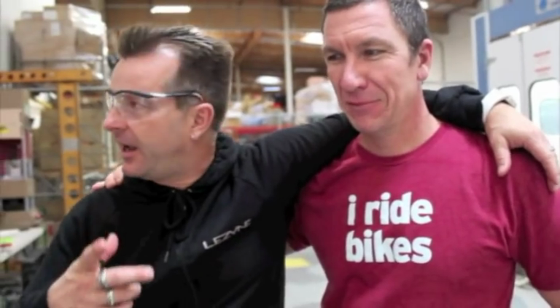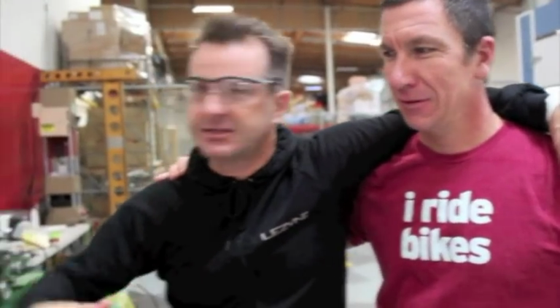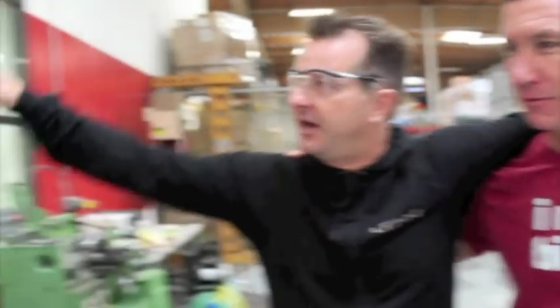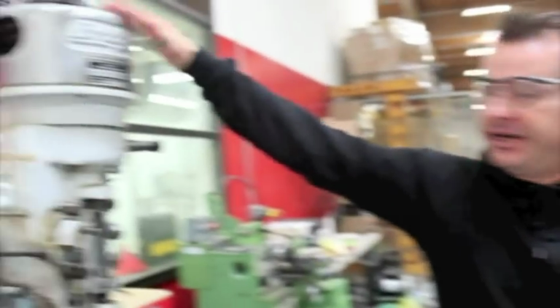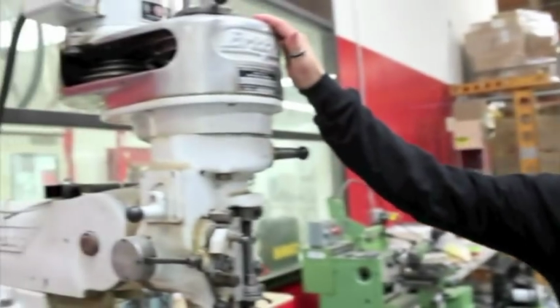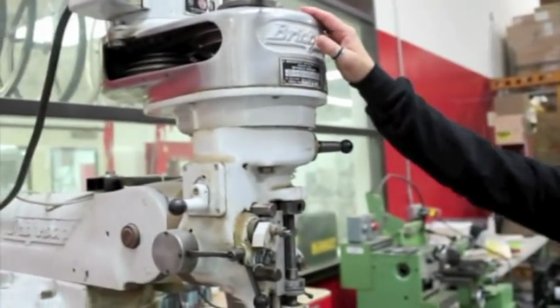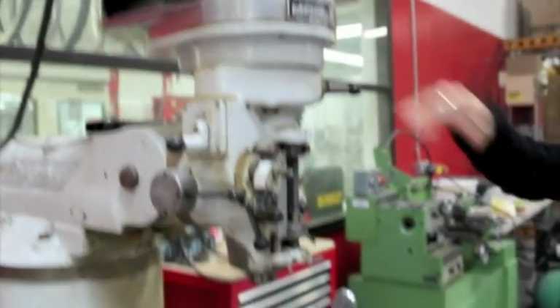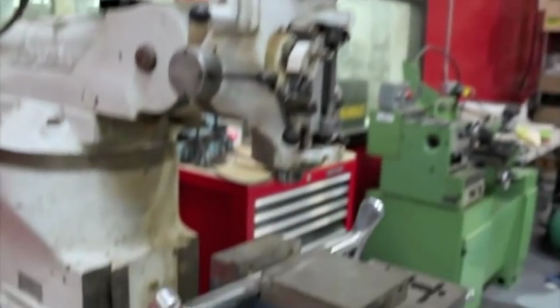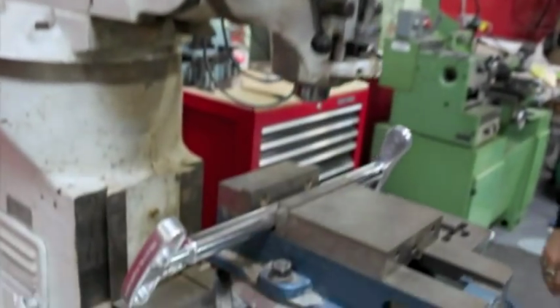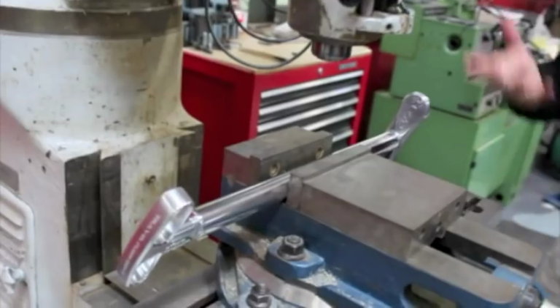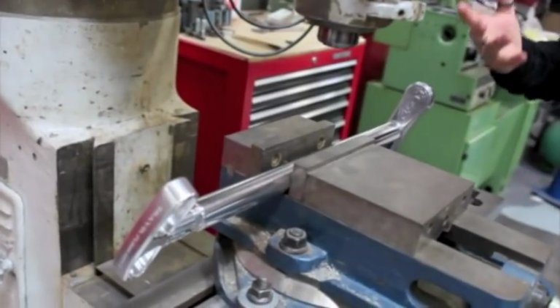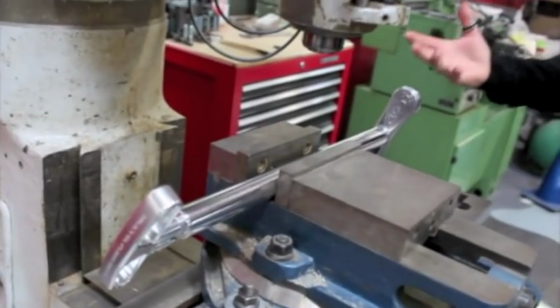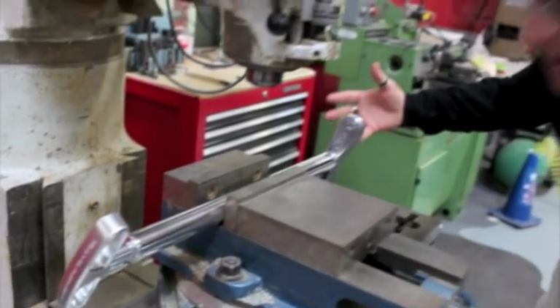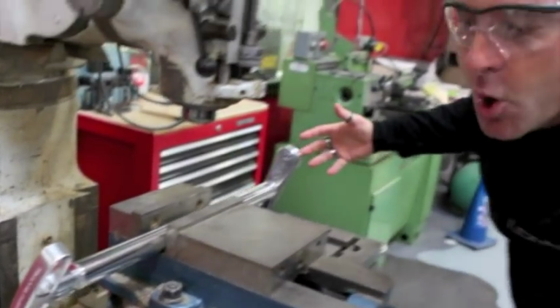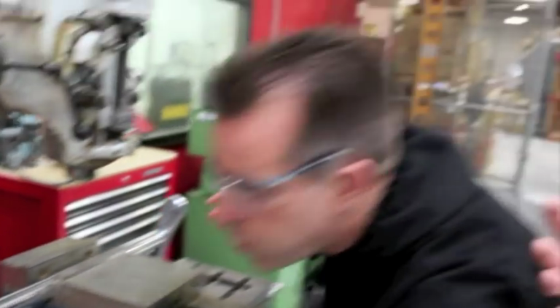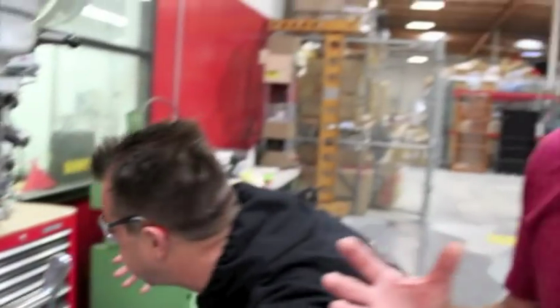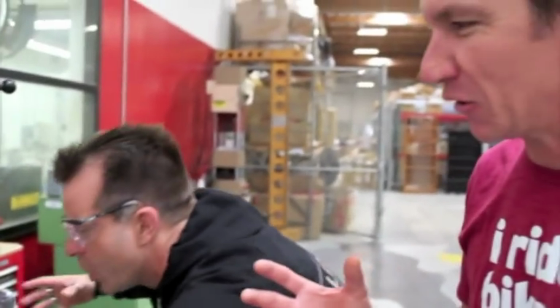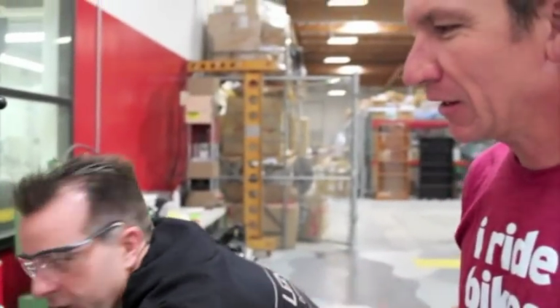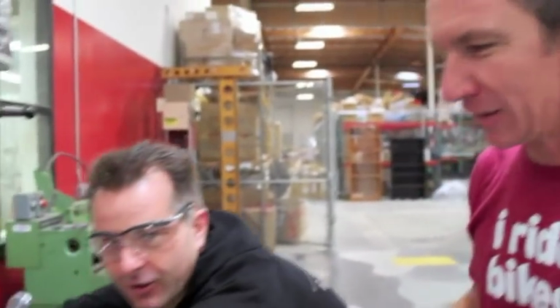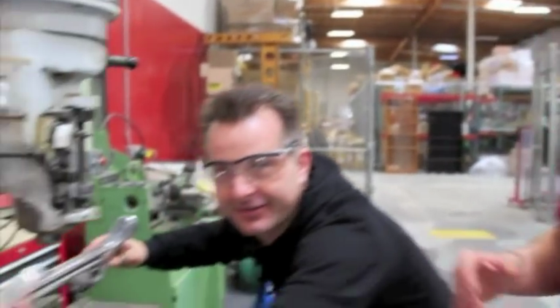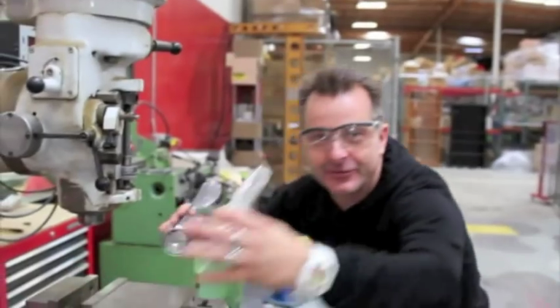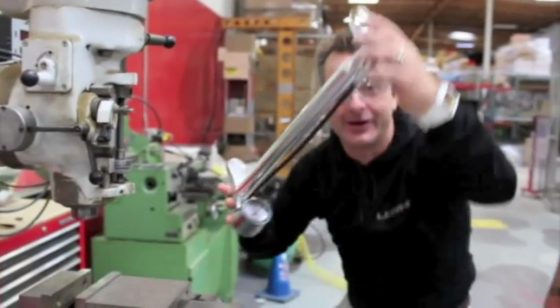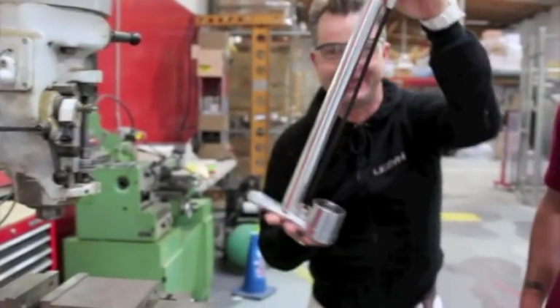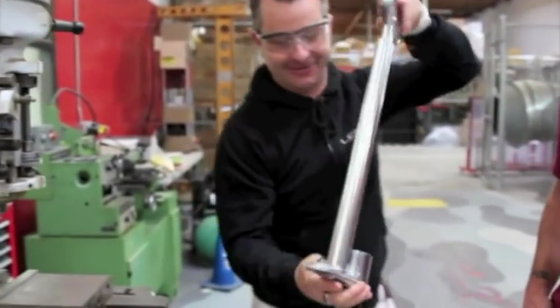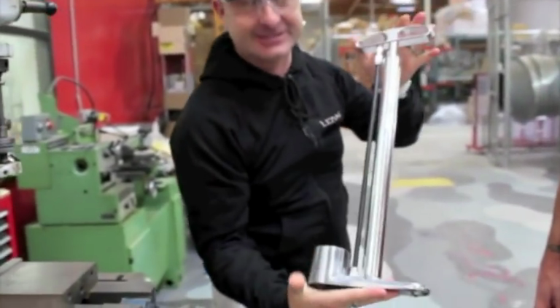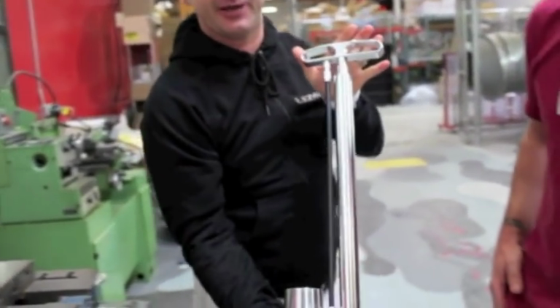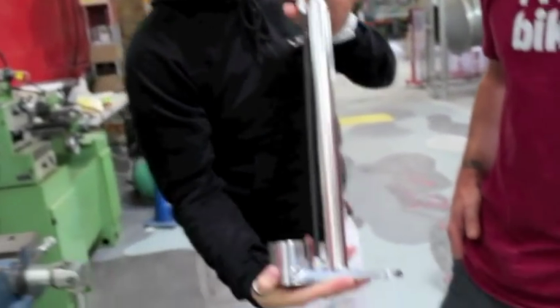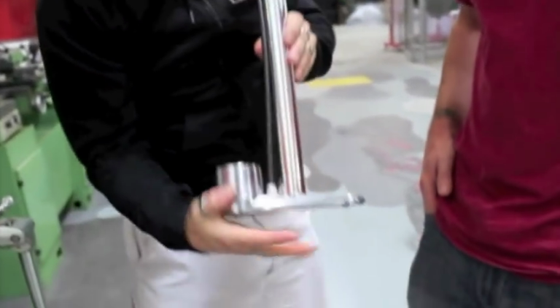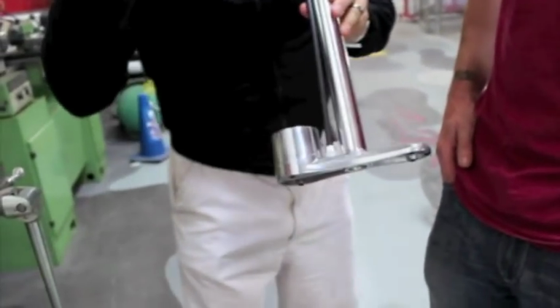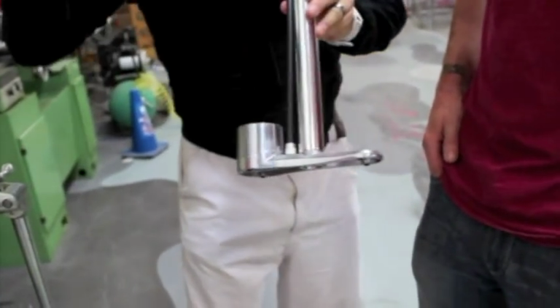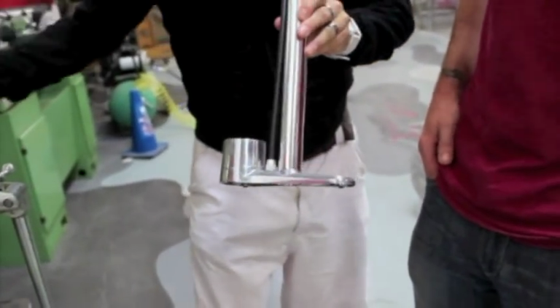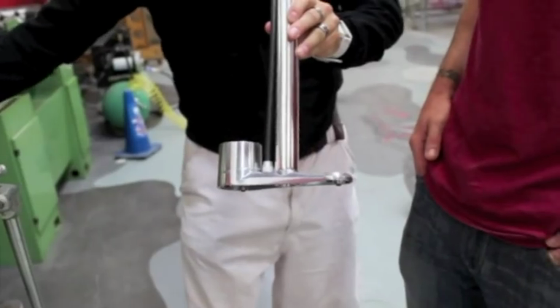I actually just got done machining something on my bridge board. It's amazing how you can machine this so fast. Look at it — it was just a chunk of metal just five minutes ago. Get the chips off of it. Look at this. Okay, this is really a piece of art. That is very artistic.